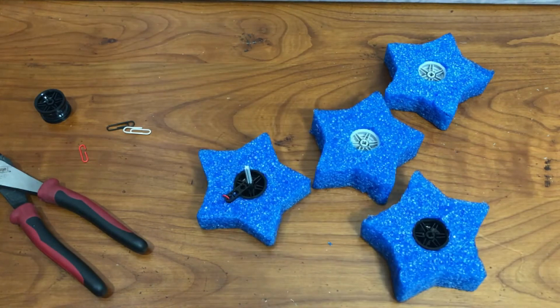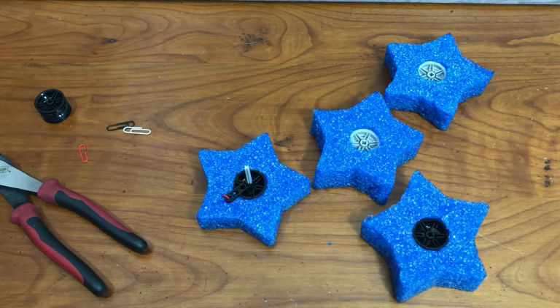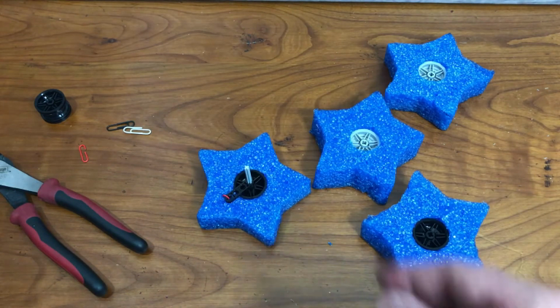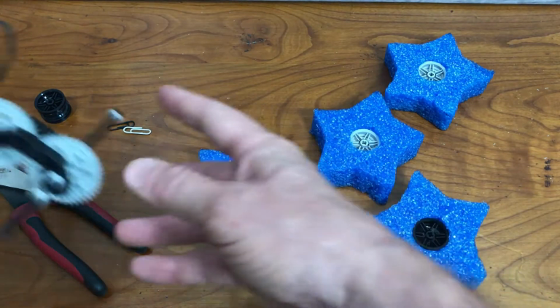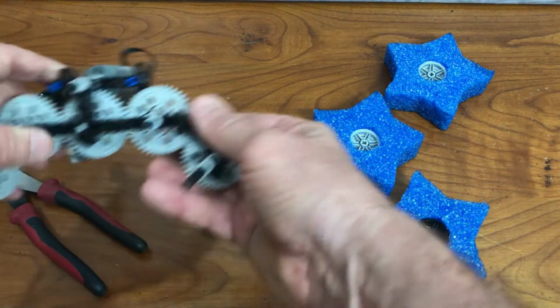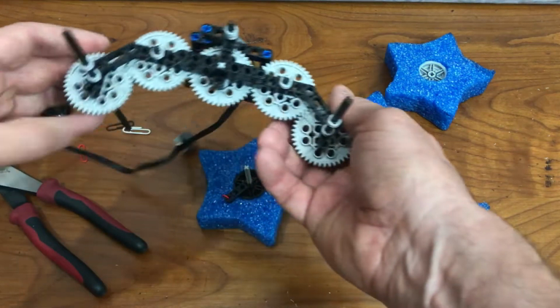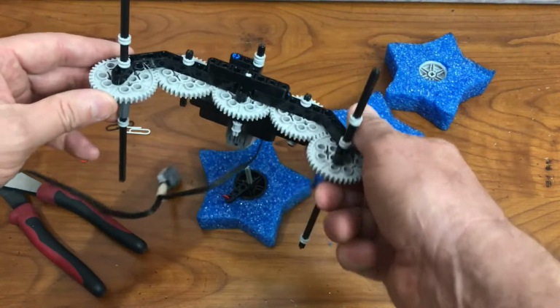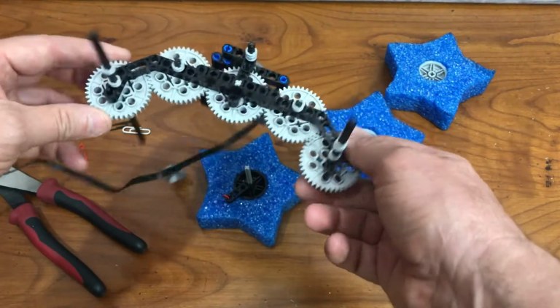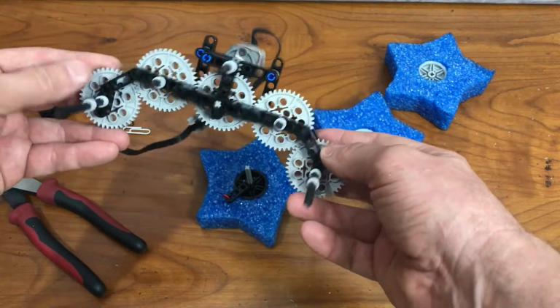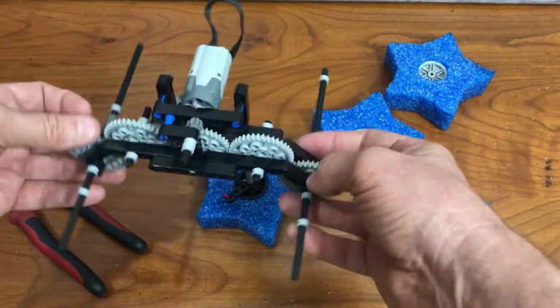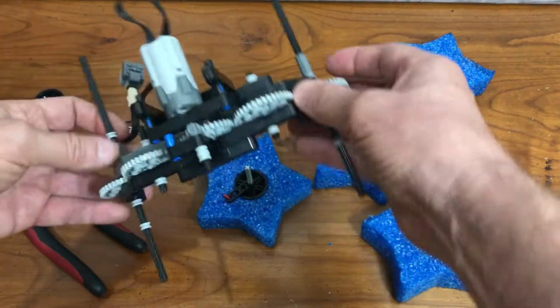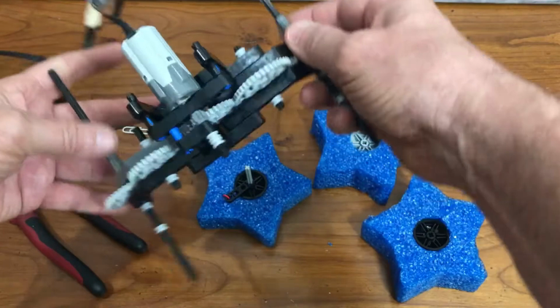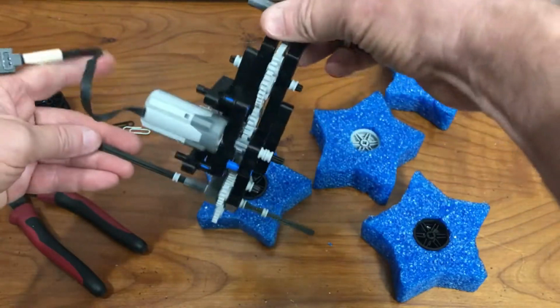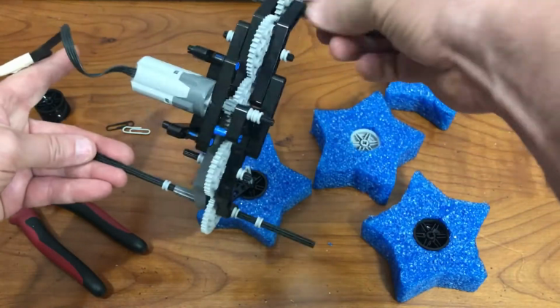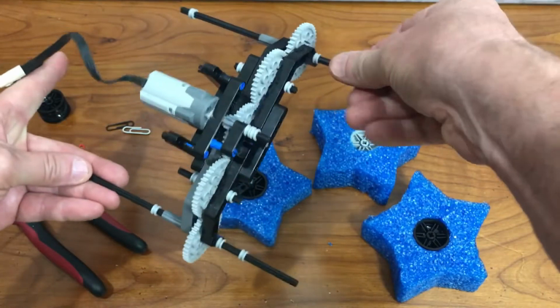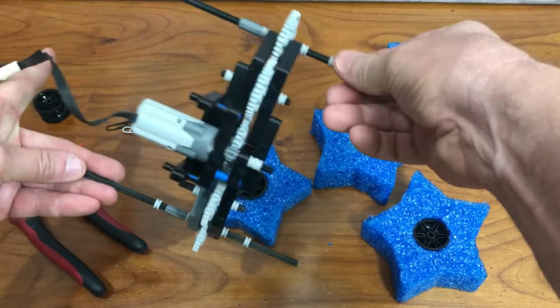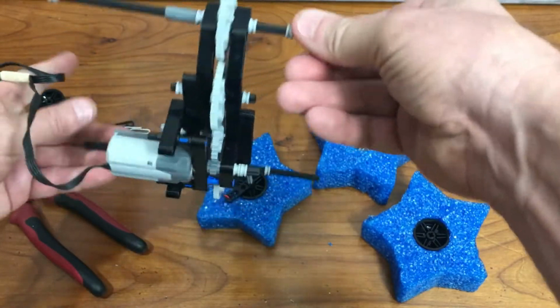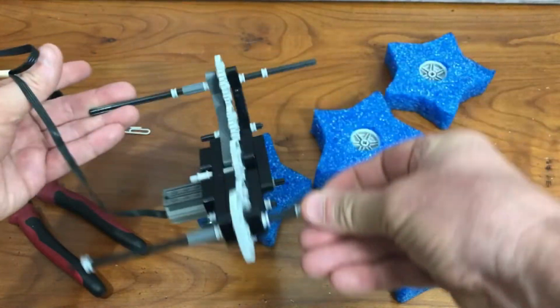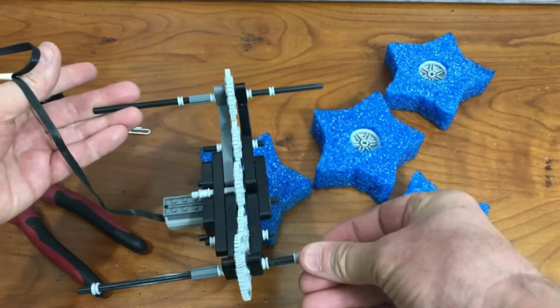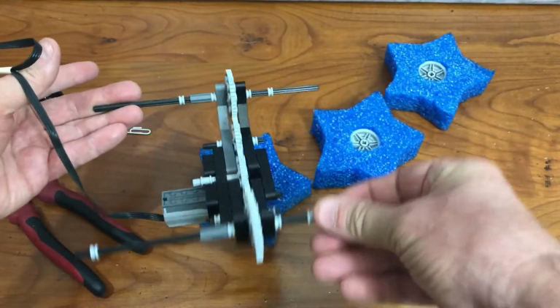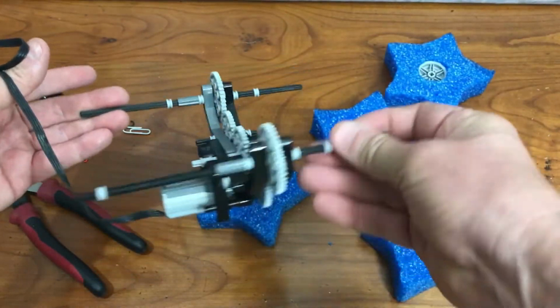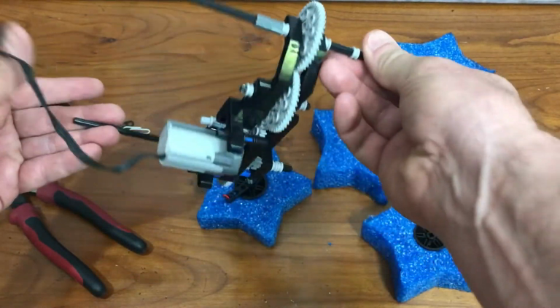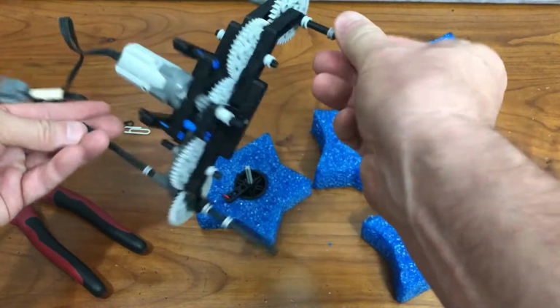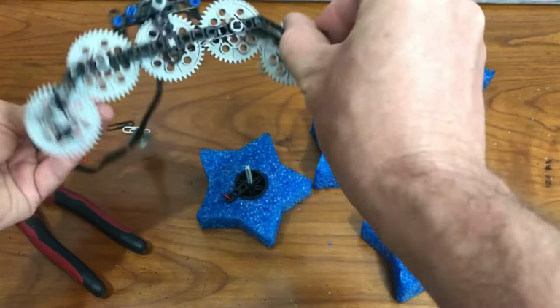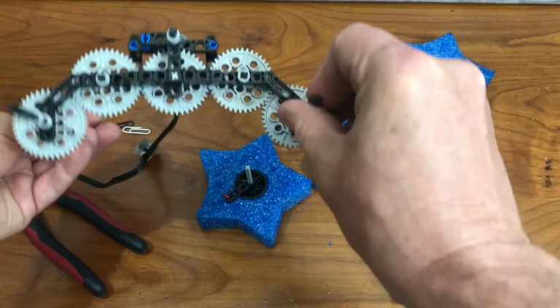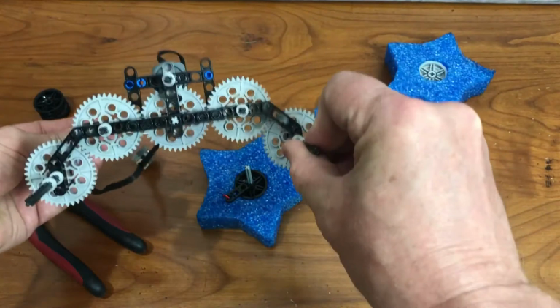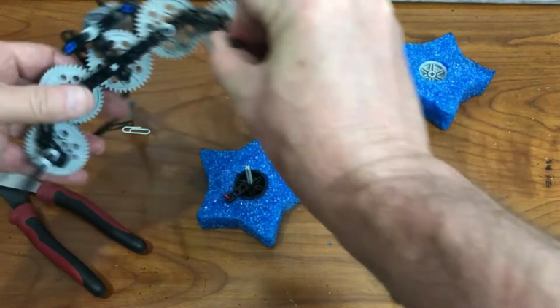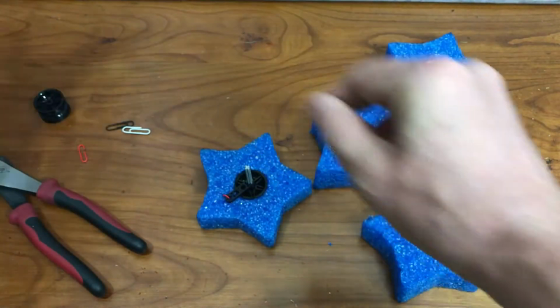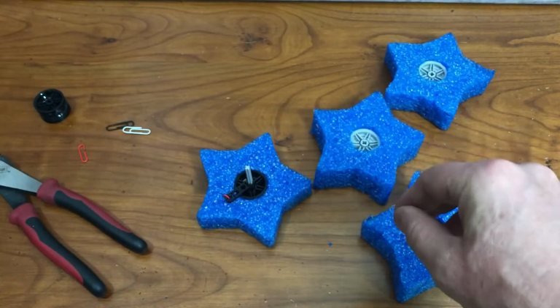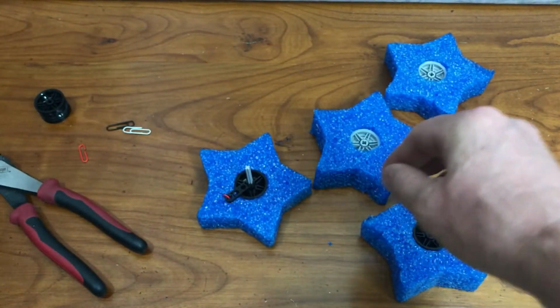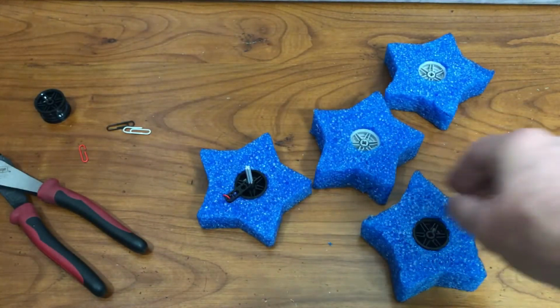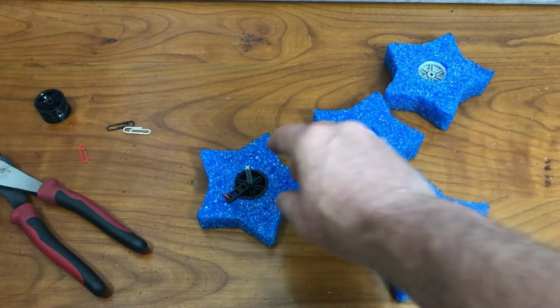Okay, here's a very simple frame to test these wheels, or wegs — wheel legs. Let's put it on and try it.